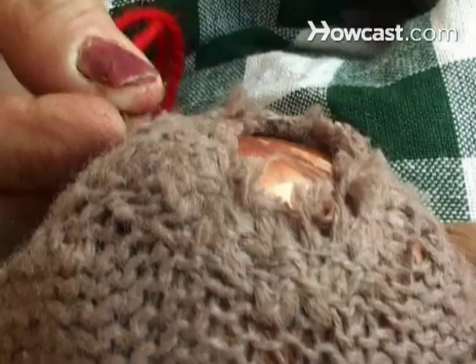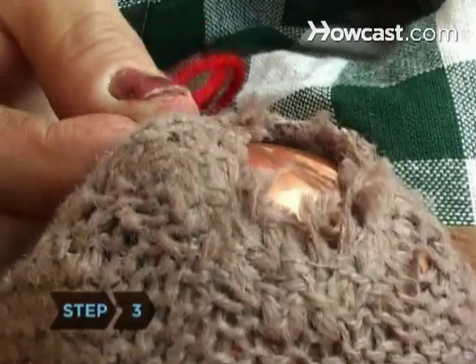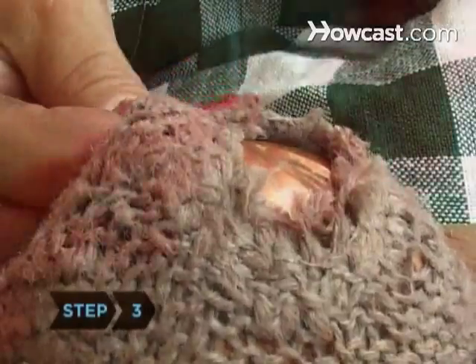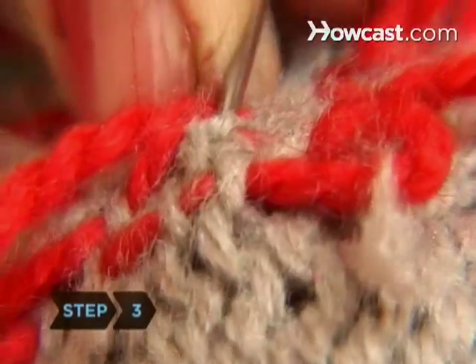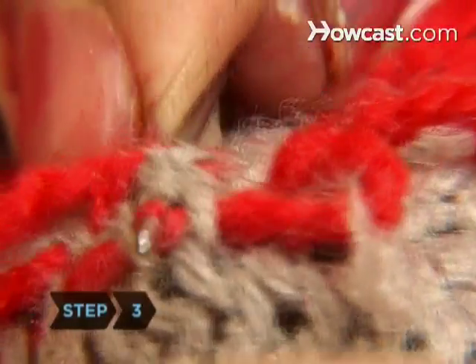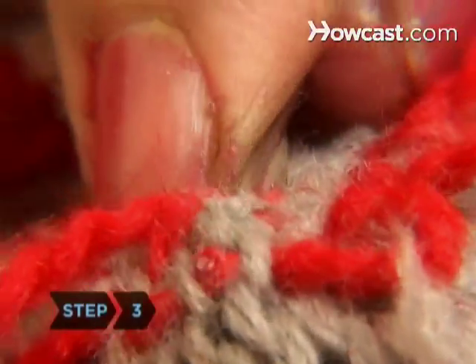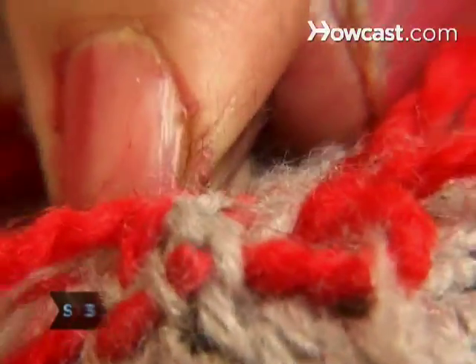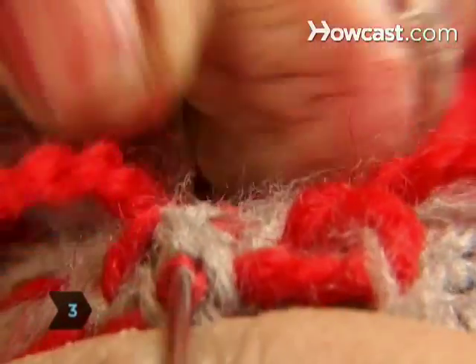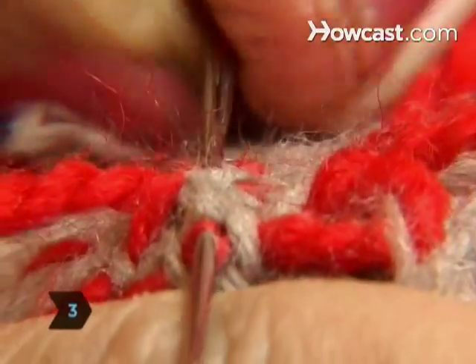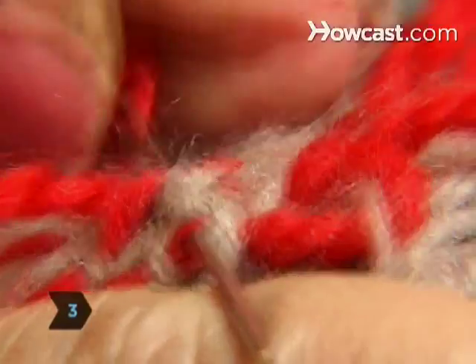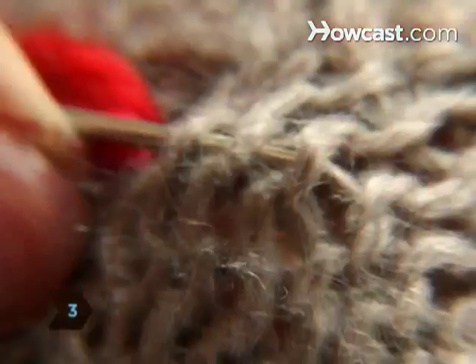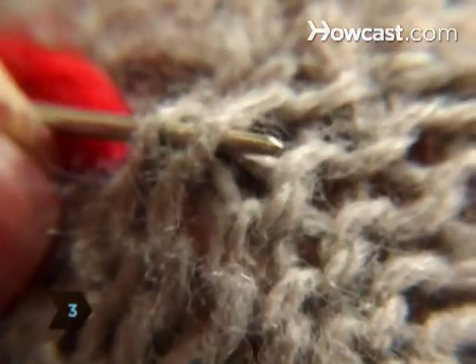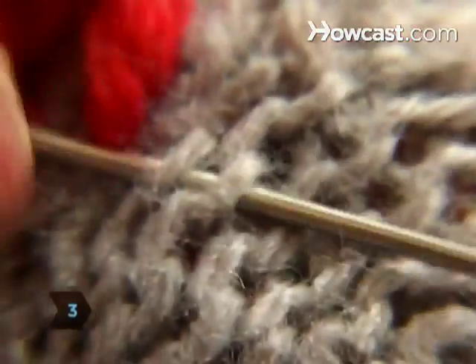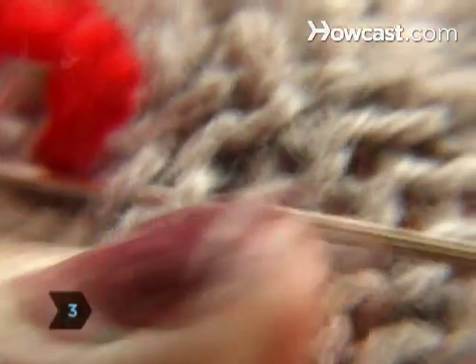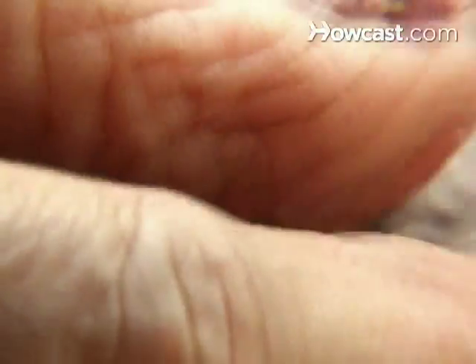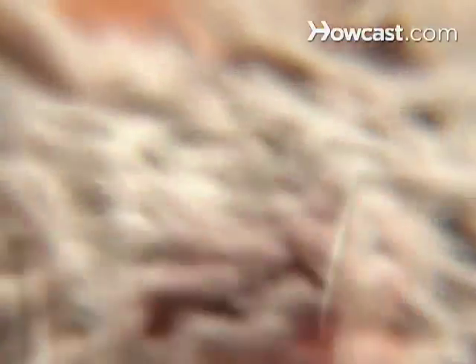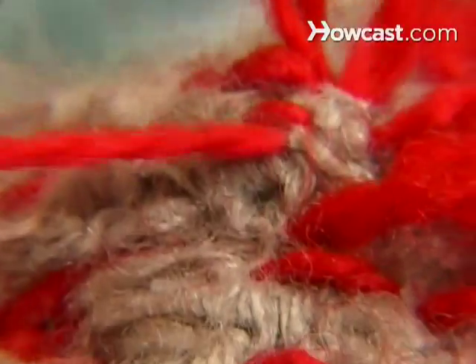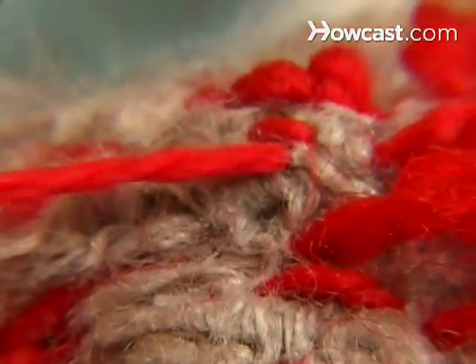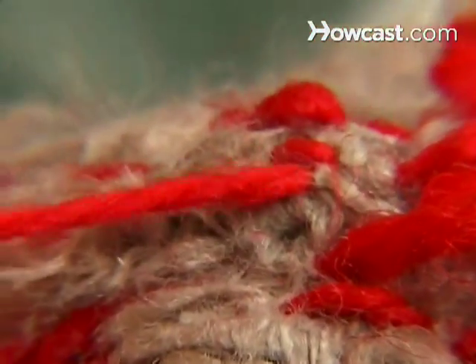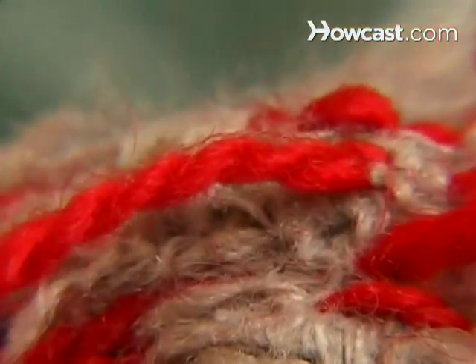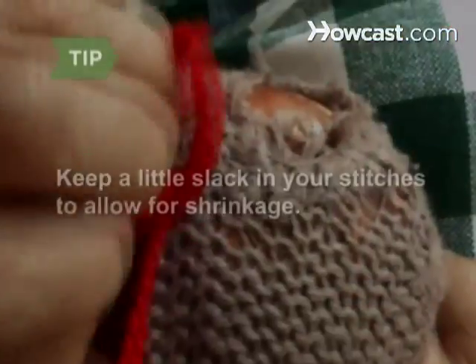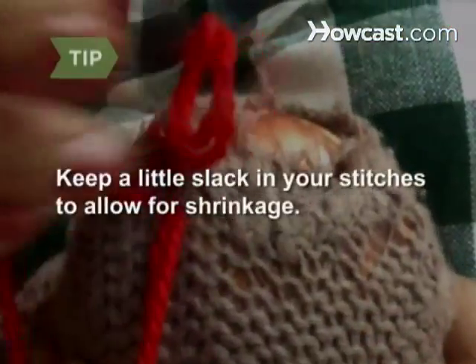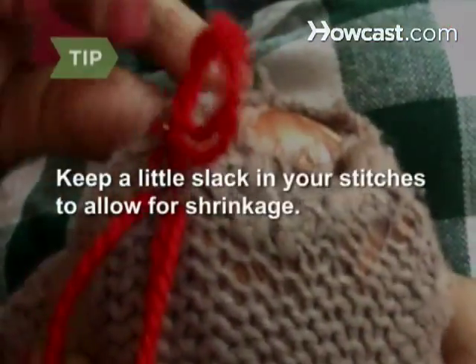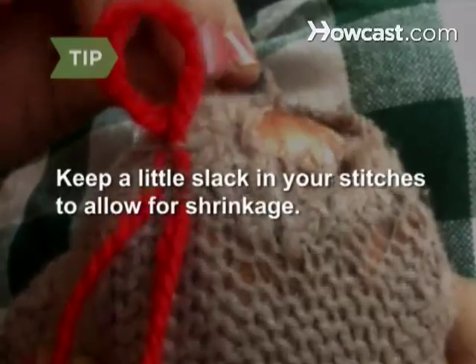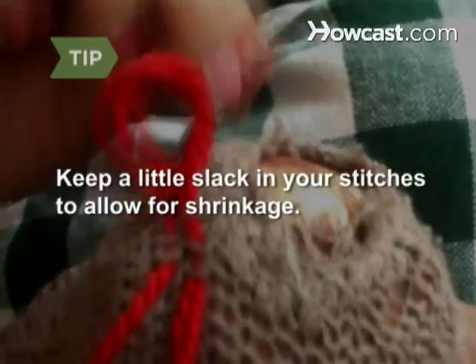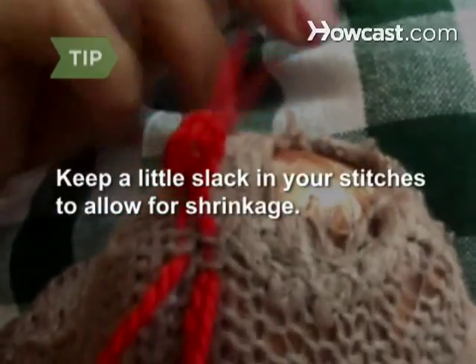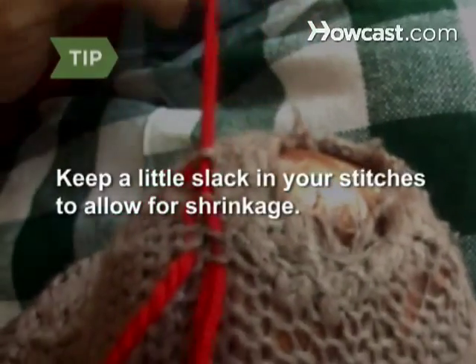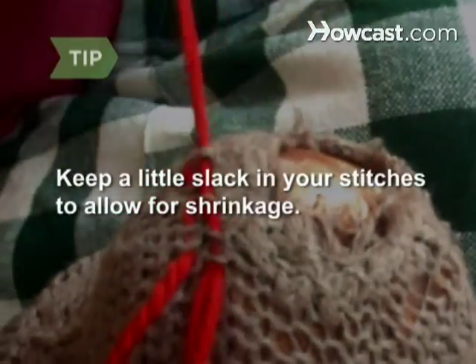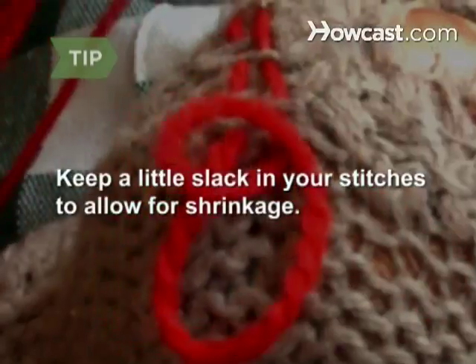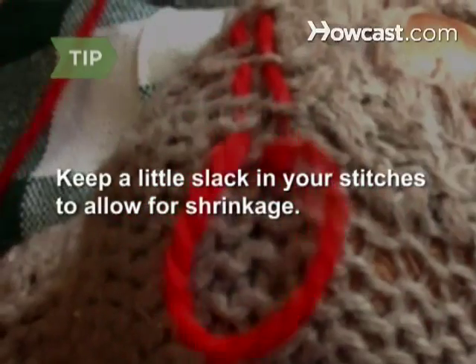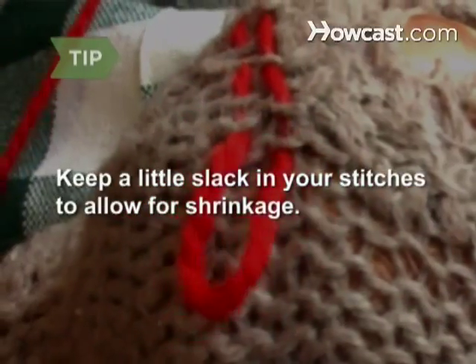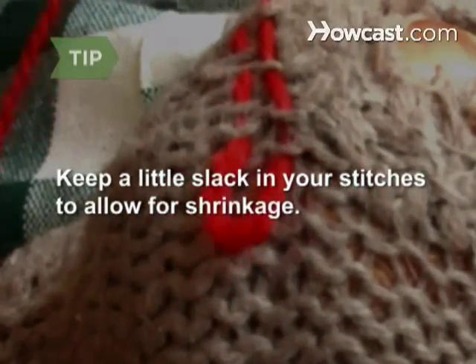Step 3. Start about an inch to the side of the torn area and weave over the hole to an inch on the other side. Keep a little slack in the yarn or thread to allow for shrinkage when washed.